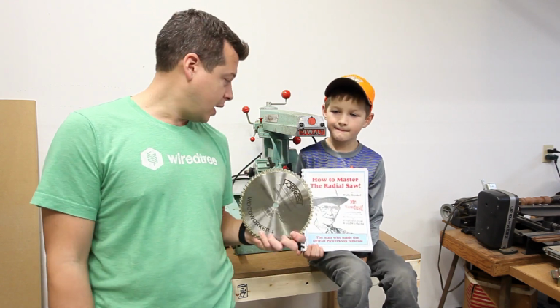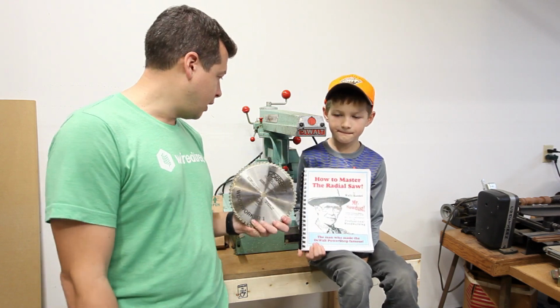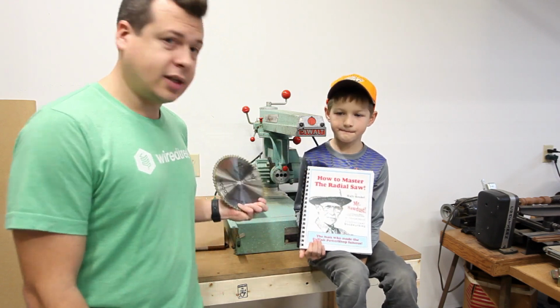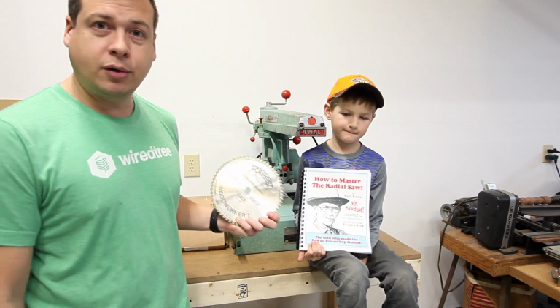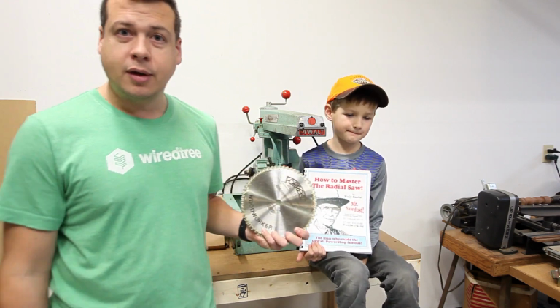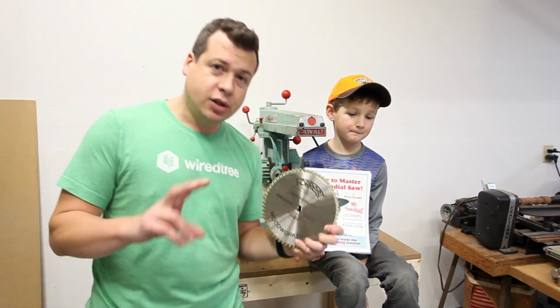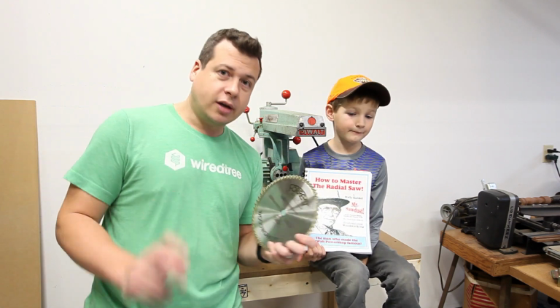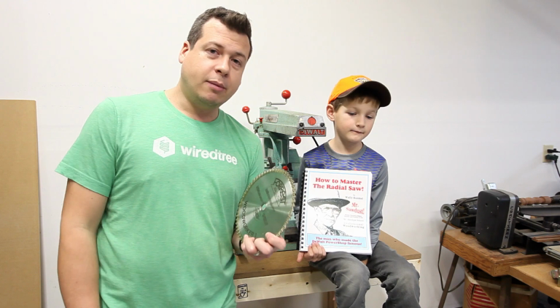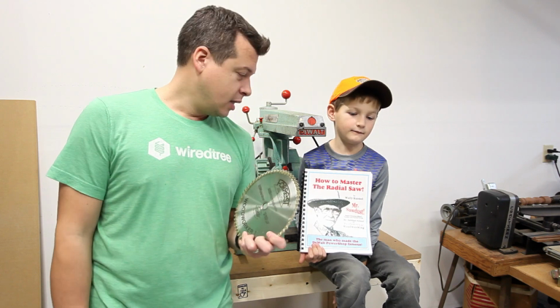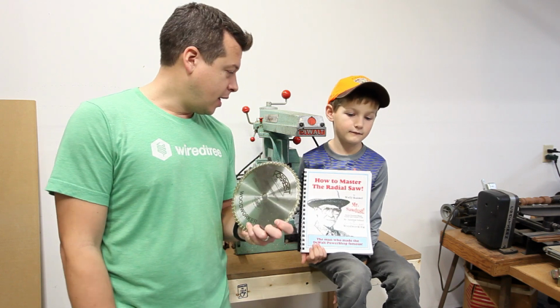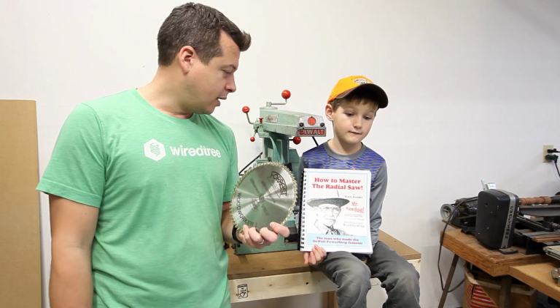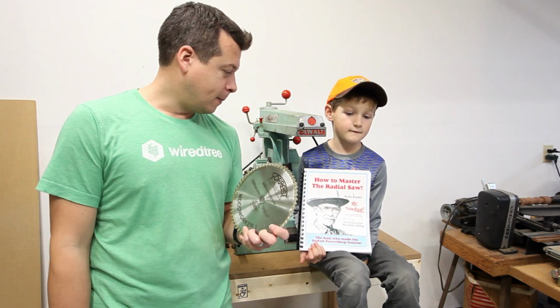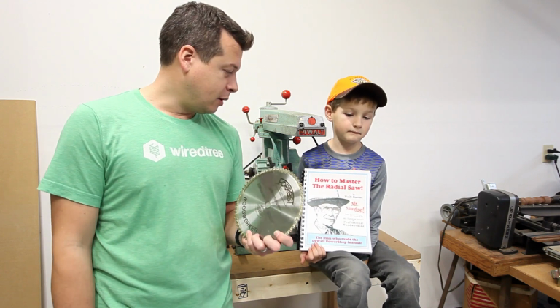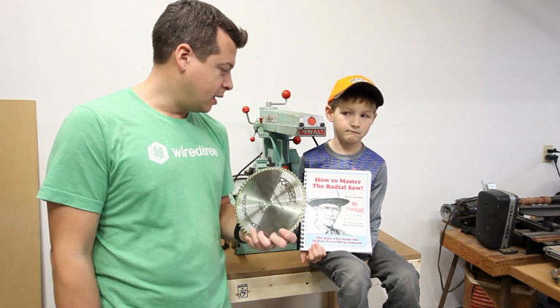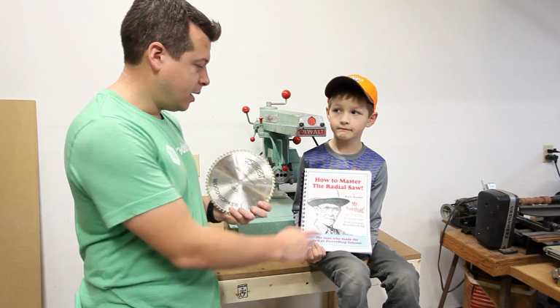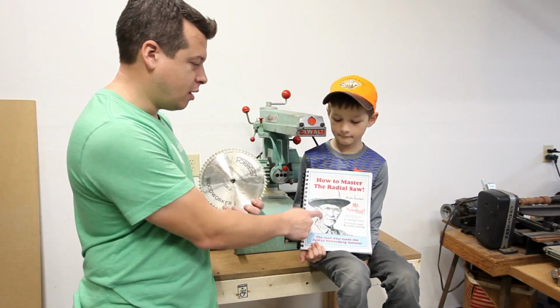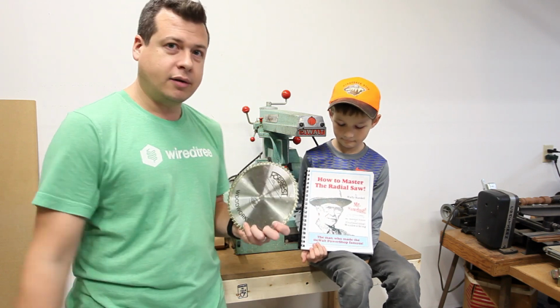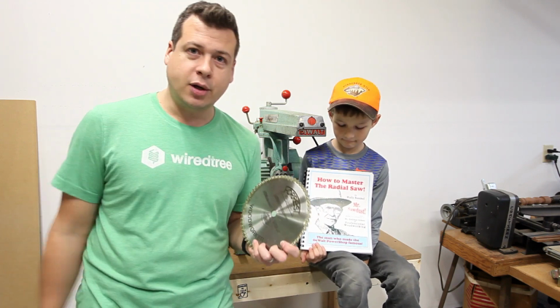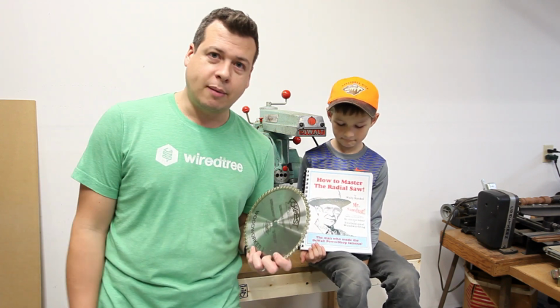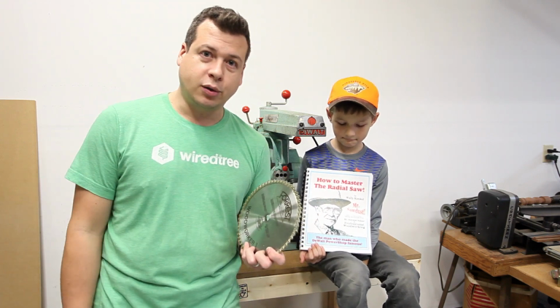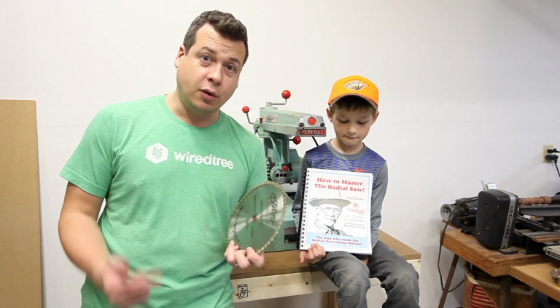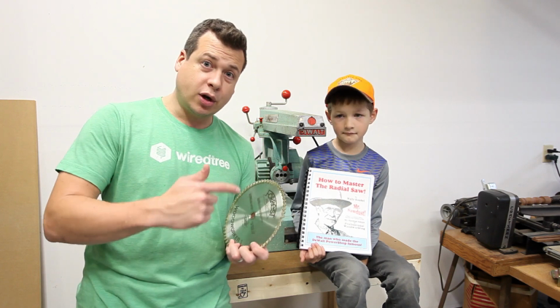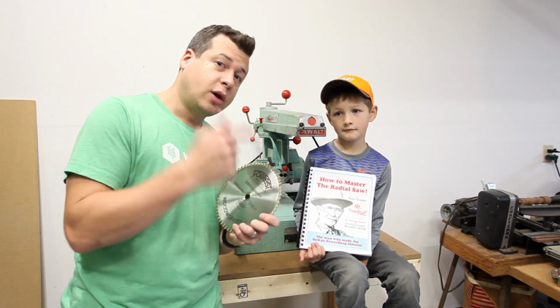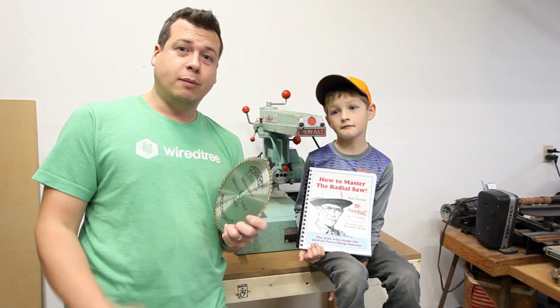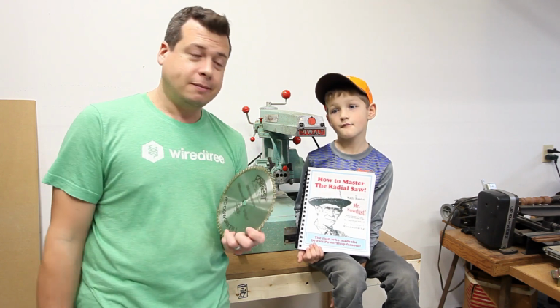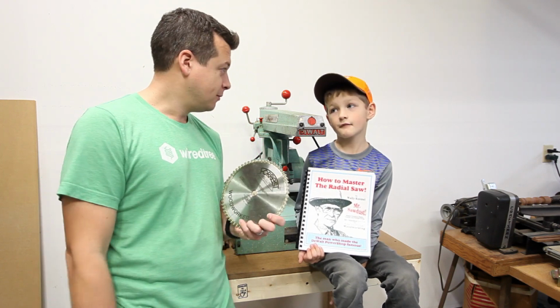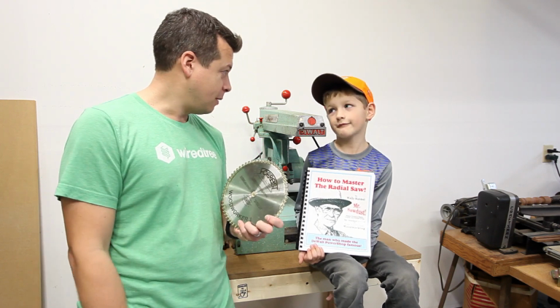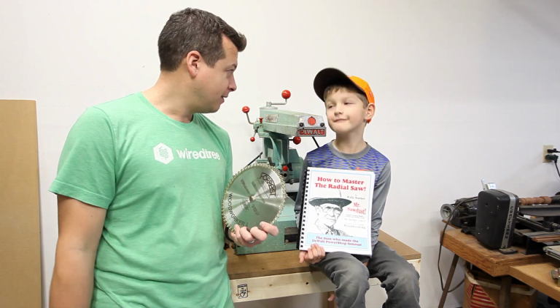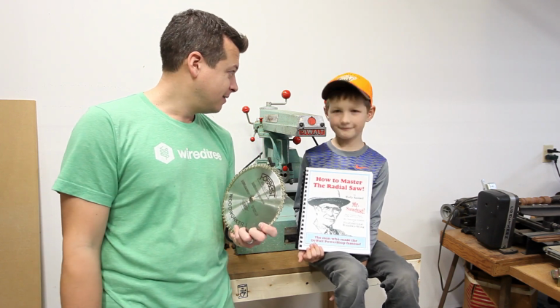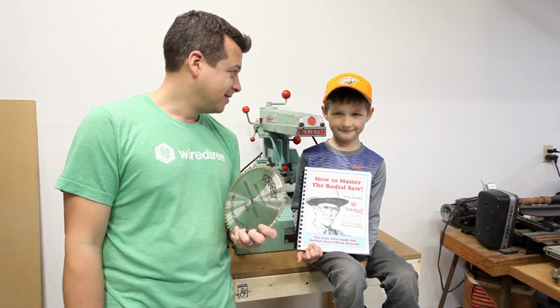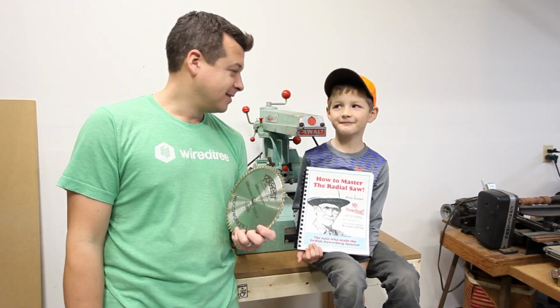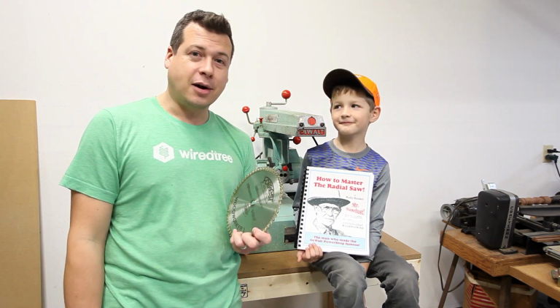So we're going to install this blade on here and we're going to set up the new Mr. Sawdust table that we made based on the information in that book. Again, if you don't have the book, go get the book.